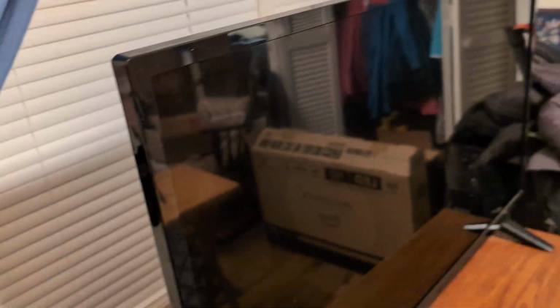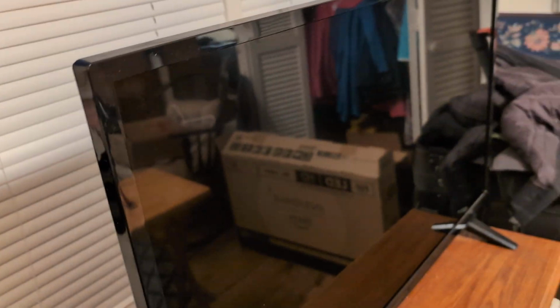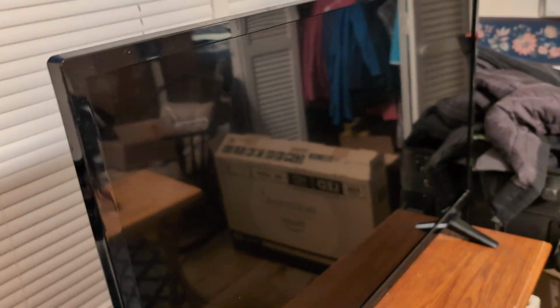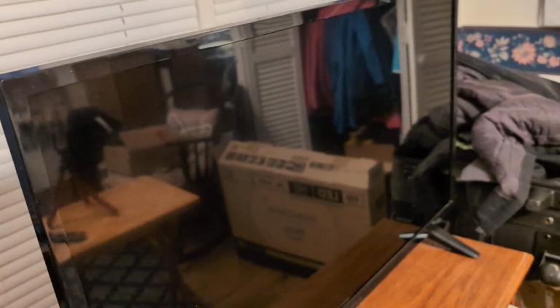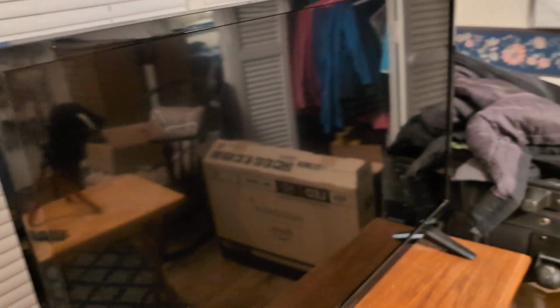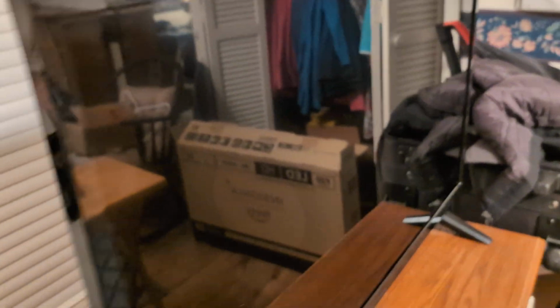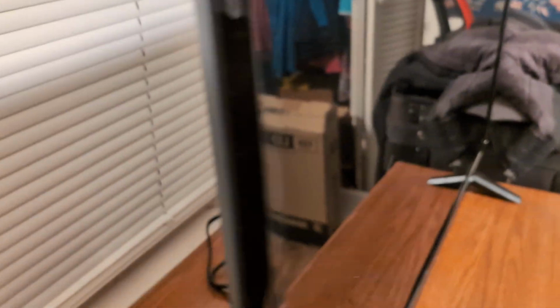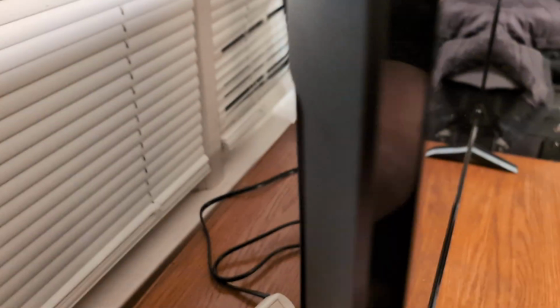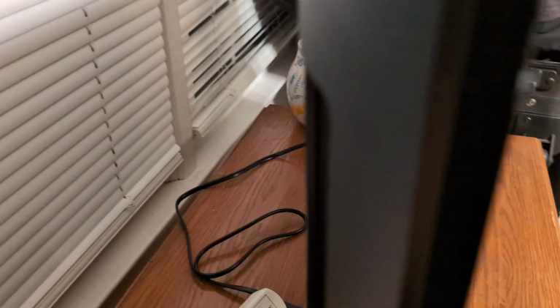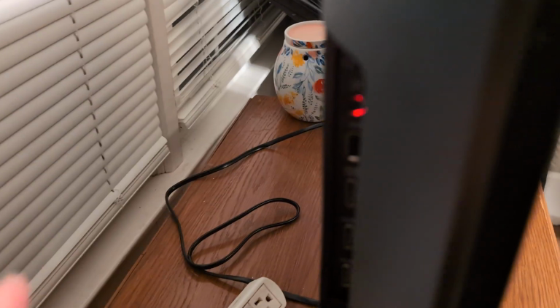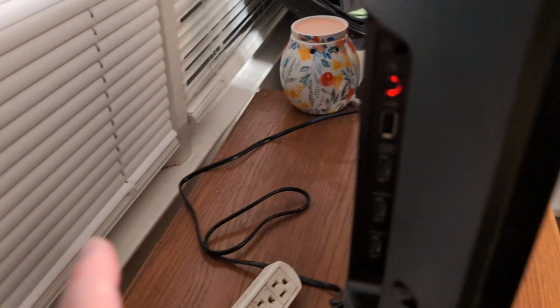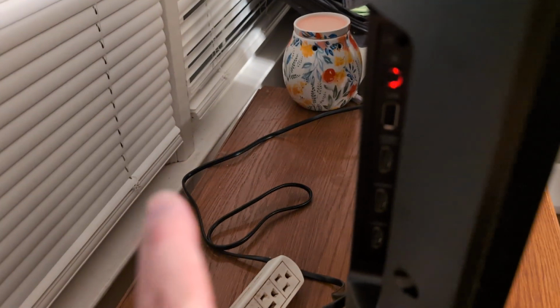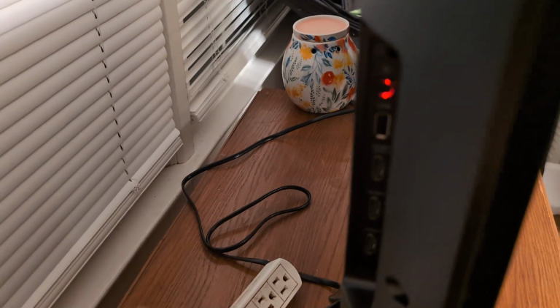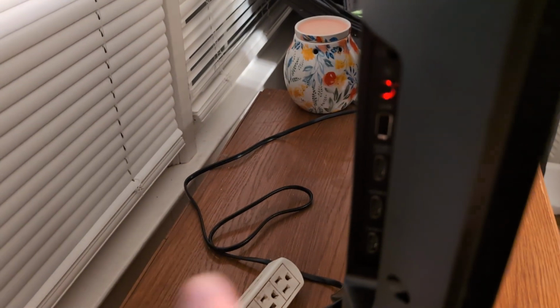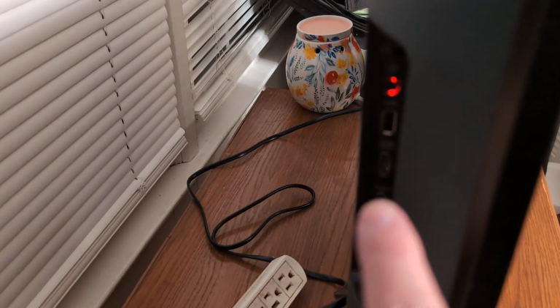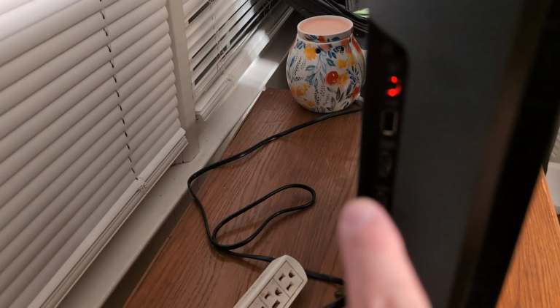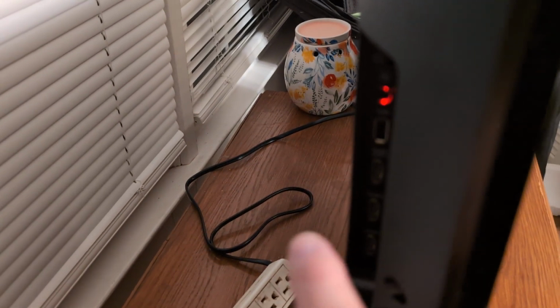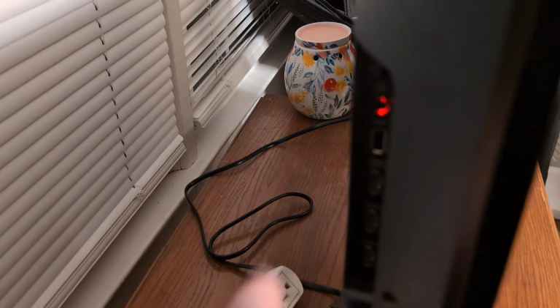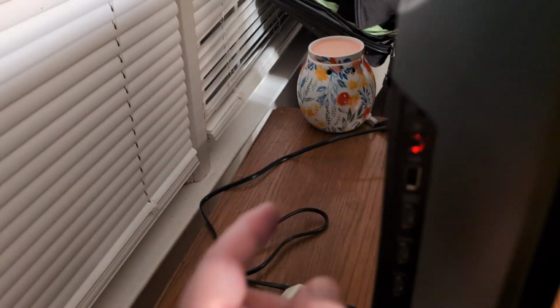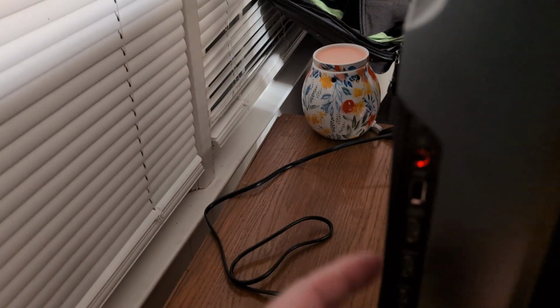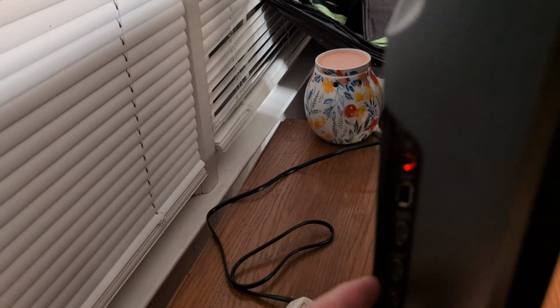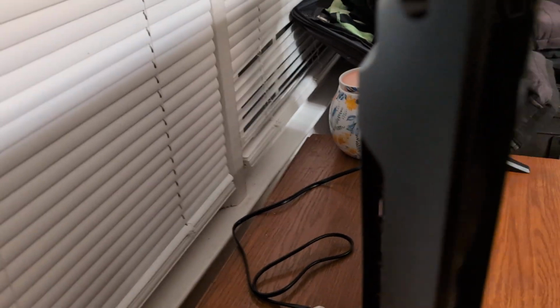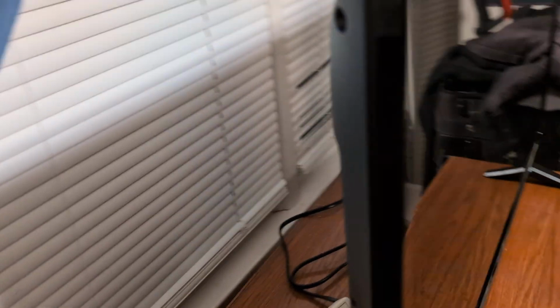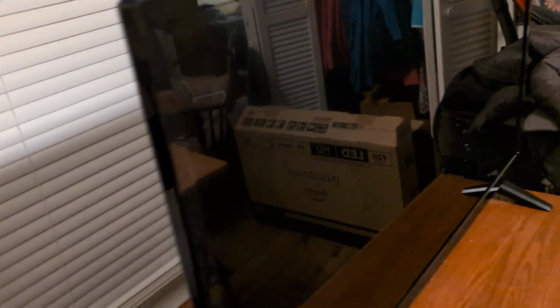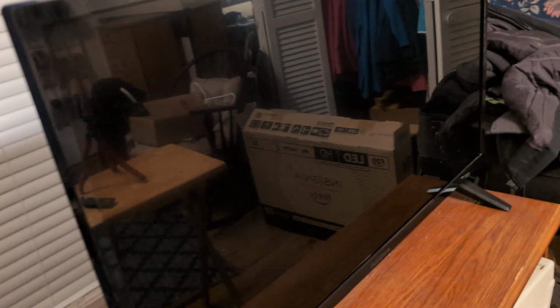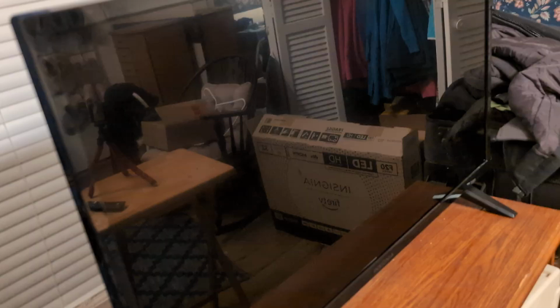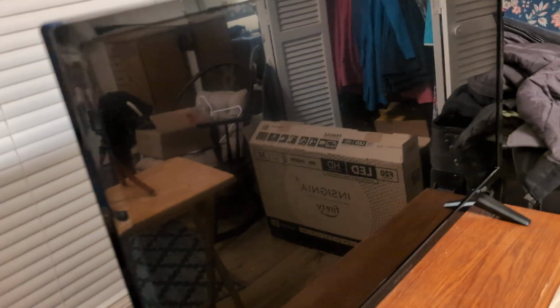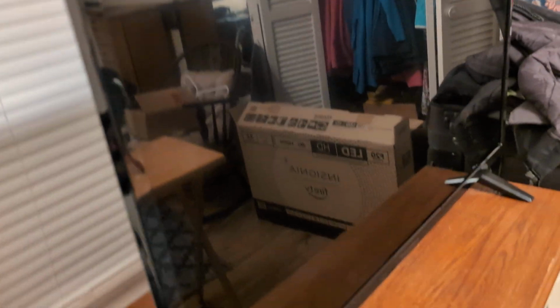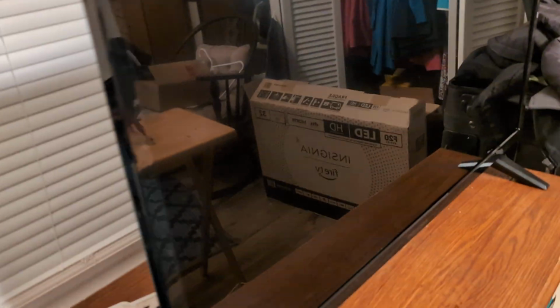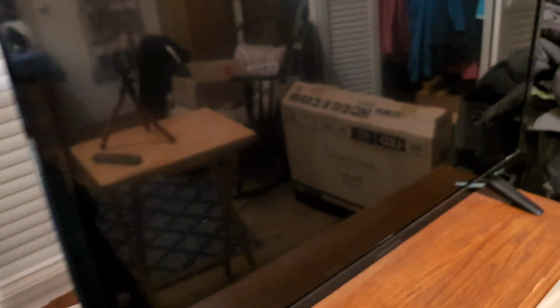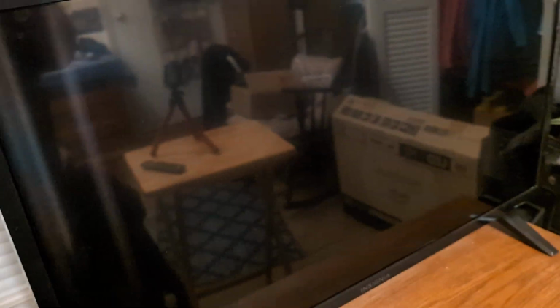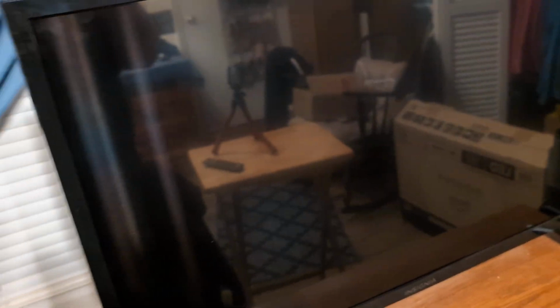If disconnecting those devices fixes your issue, then there's a problem with either the device or that HDMI port. So try a different HDMI port or try a different HDMI cord.